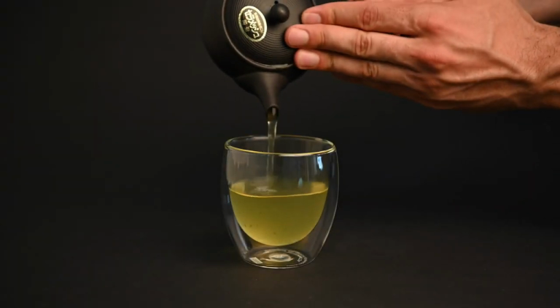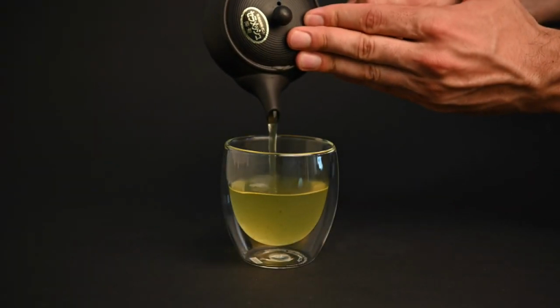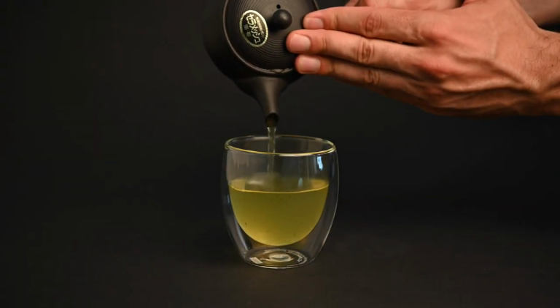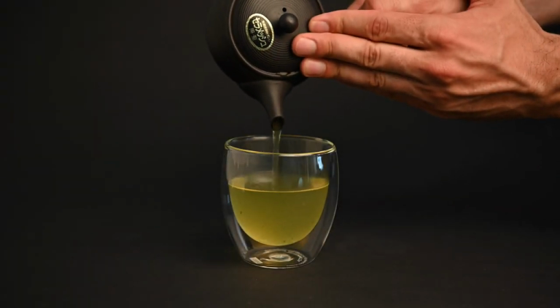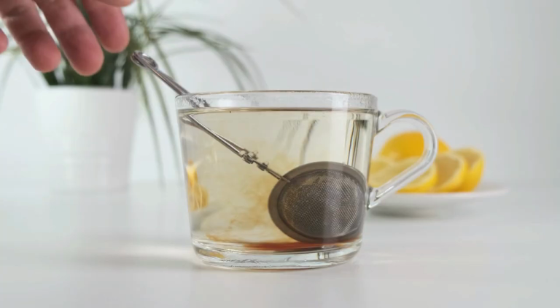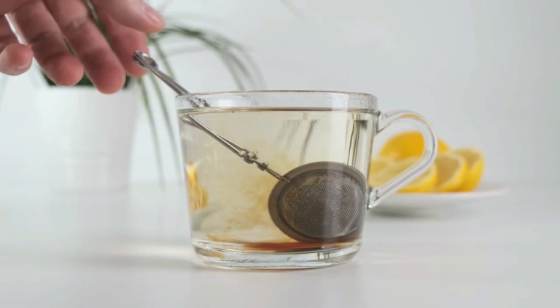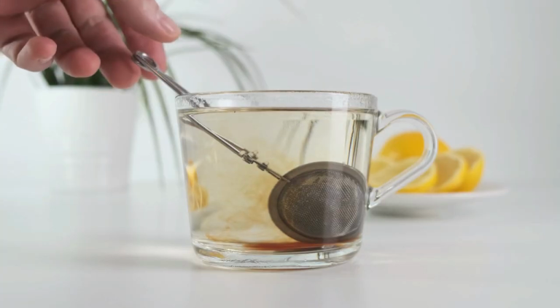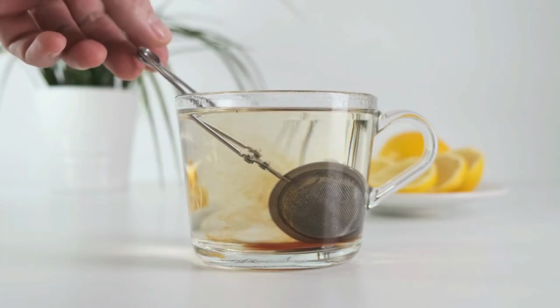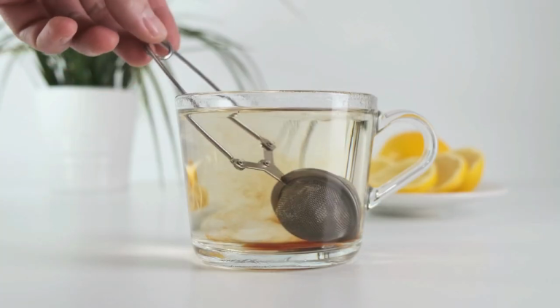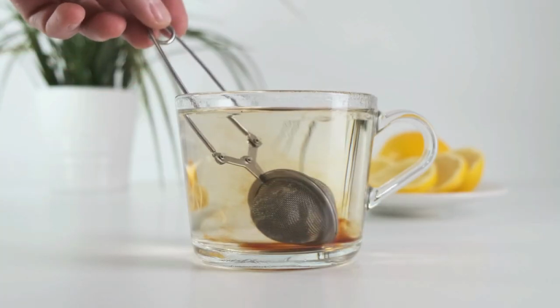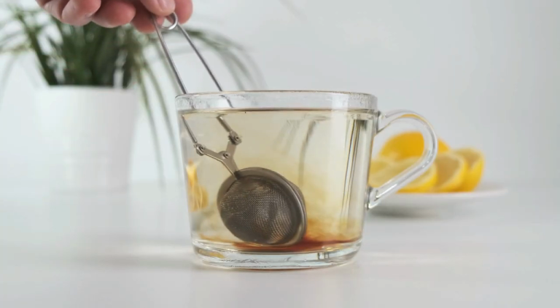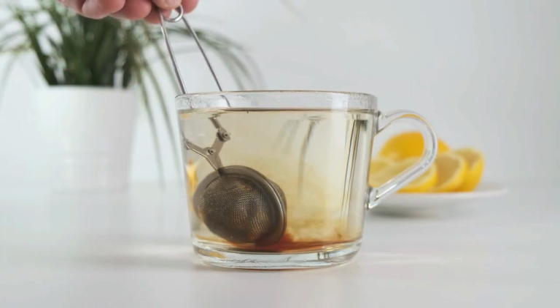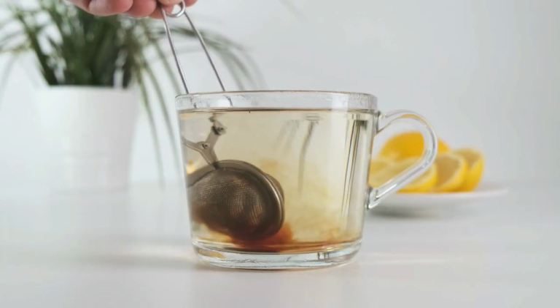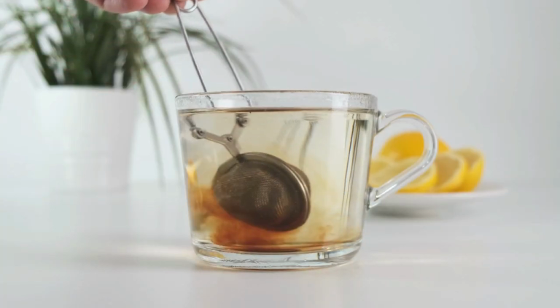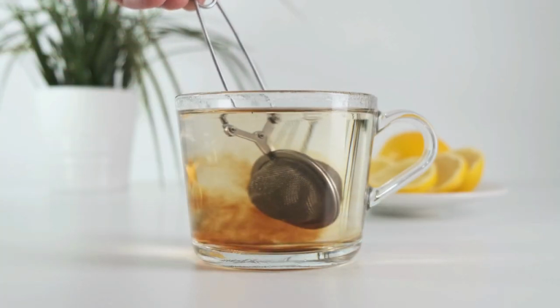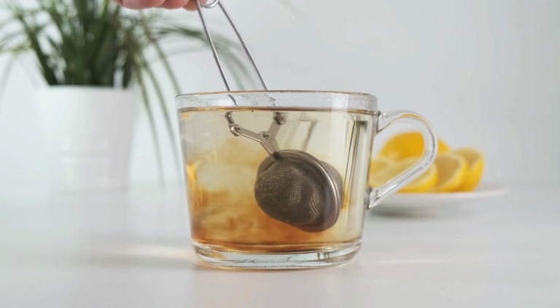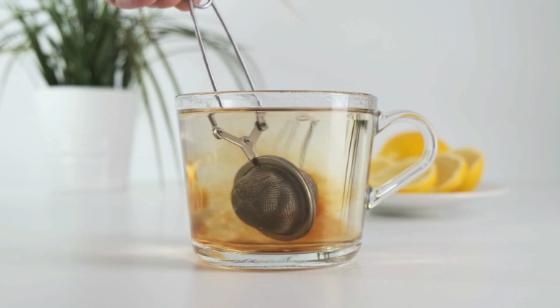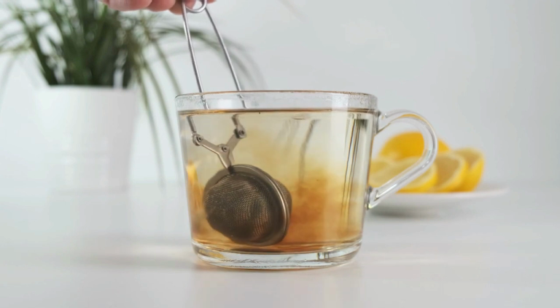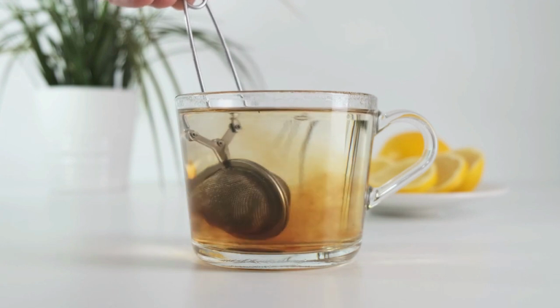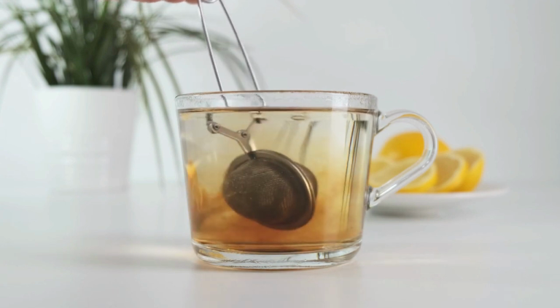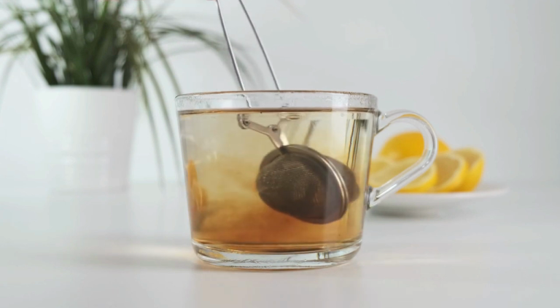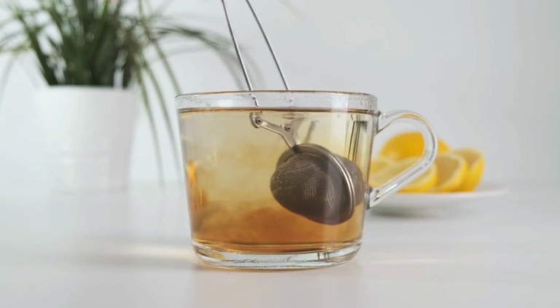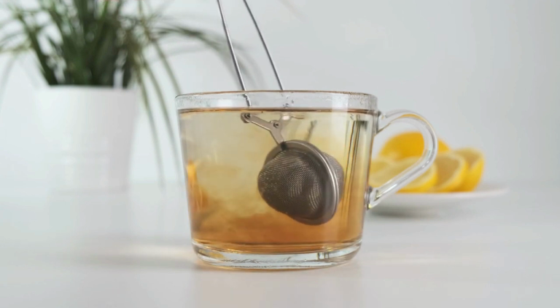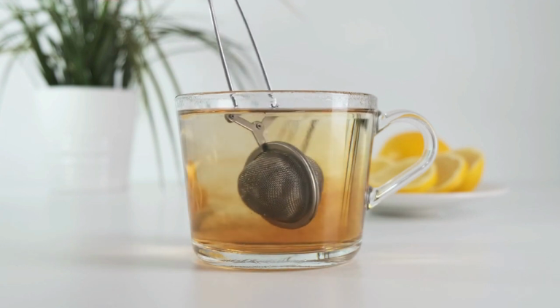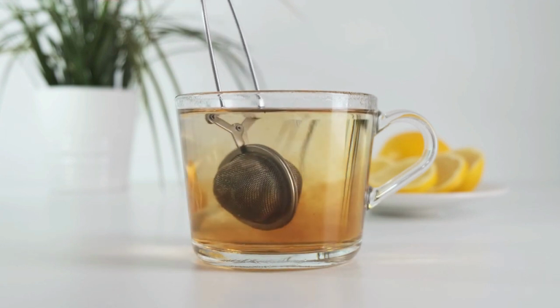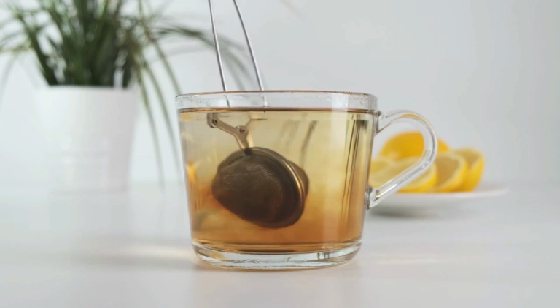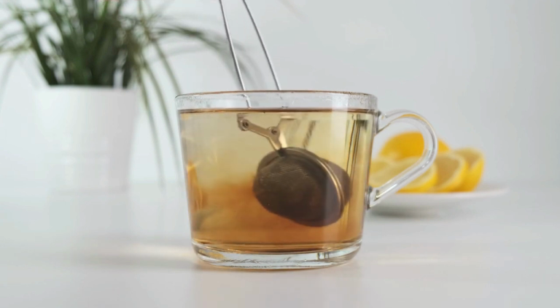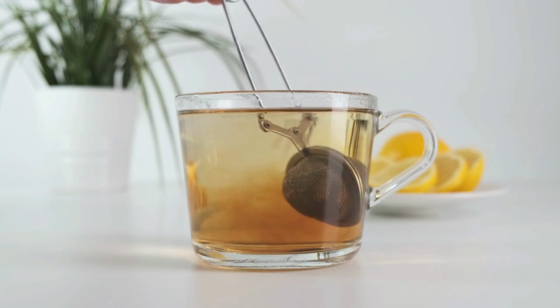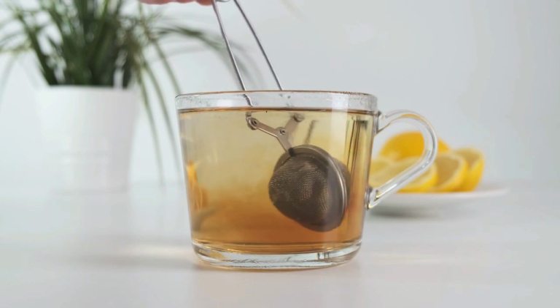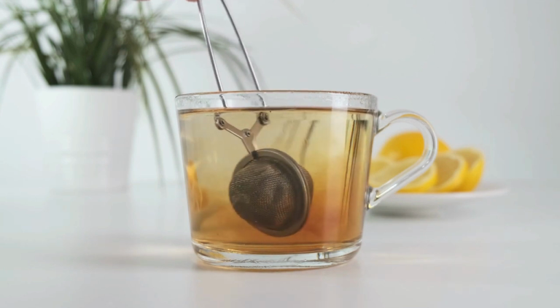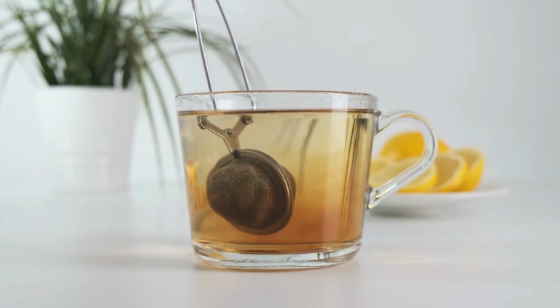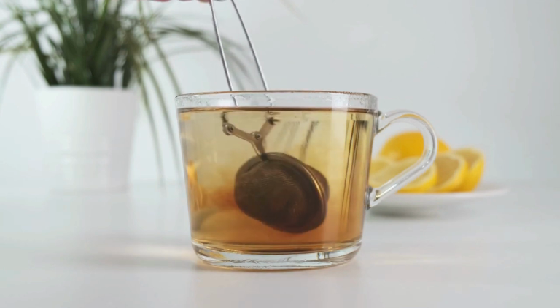Before we get started, tea strainers are not completely terrible for preparing loose leaf tea. These work far better than teabags and can be a good way to get started in the world of loose leaf tea. I'll even bring a strainer with me while I travel so I don't have to worry about my precious clay teapot breaking.